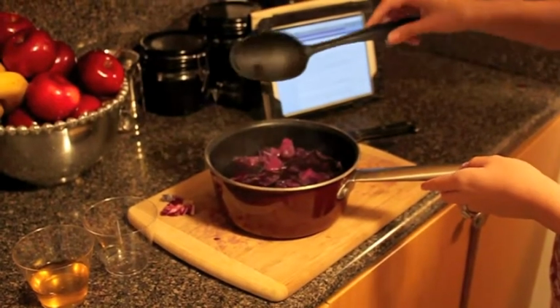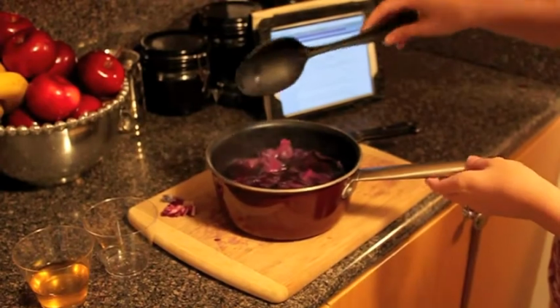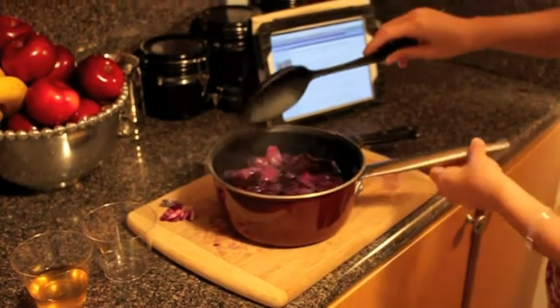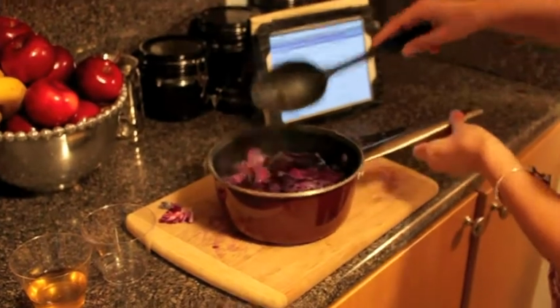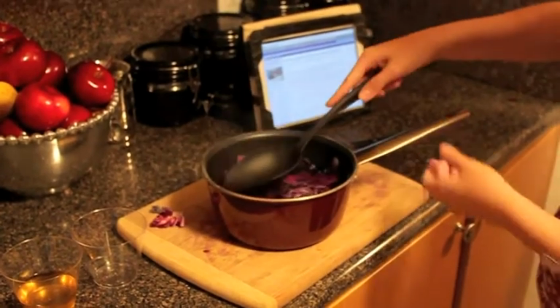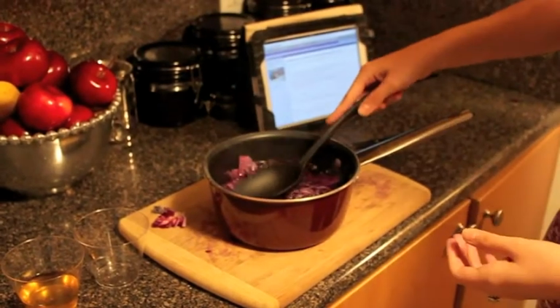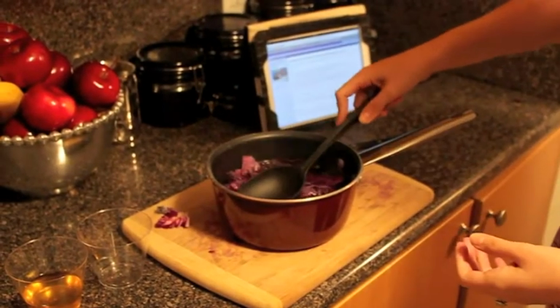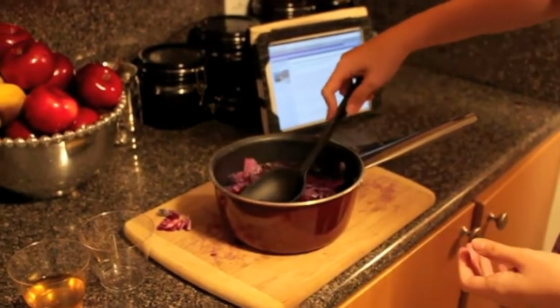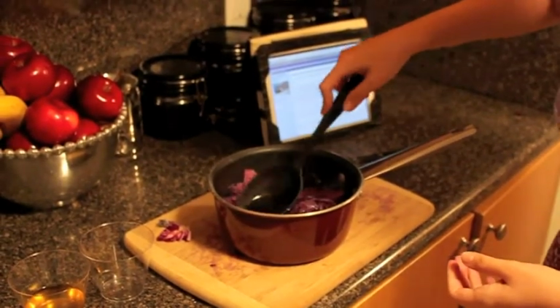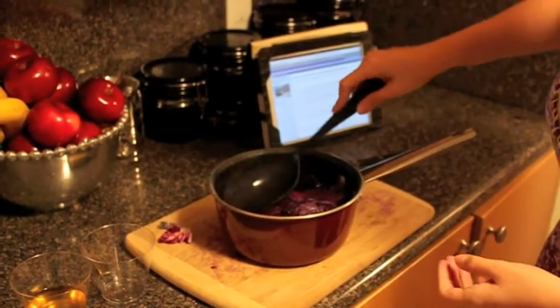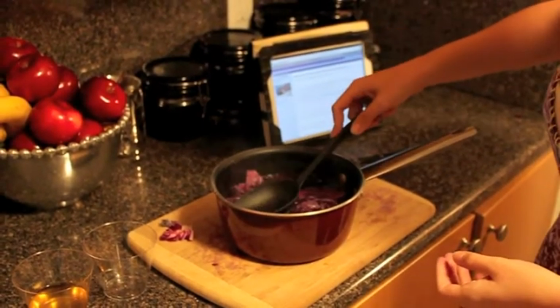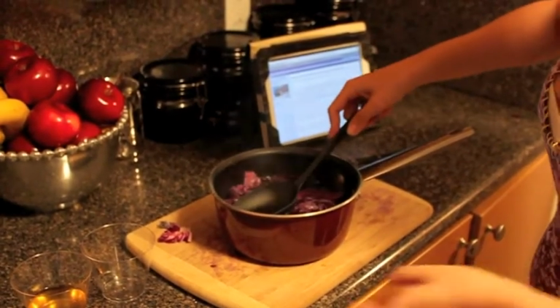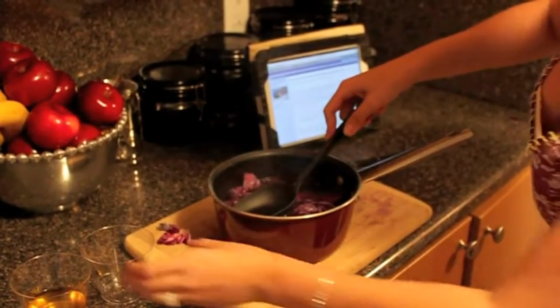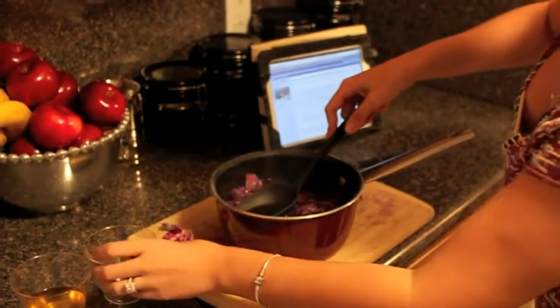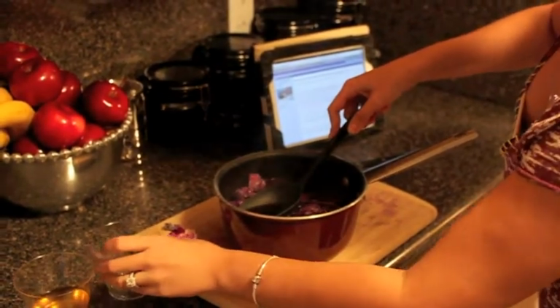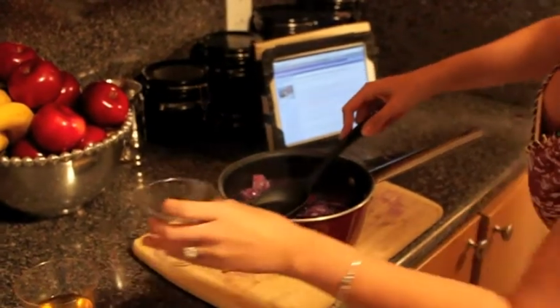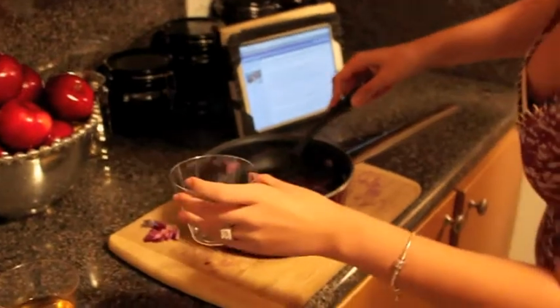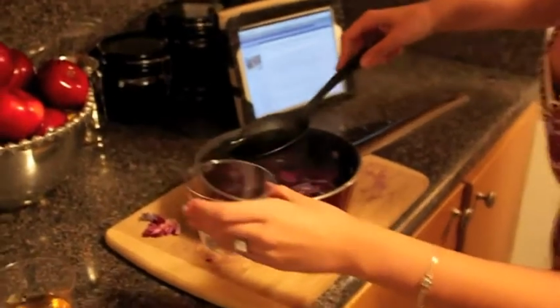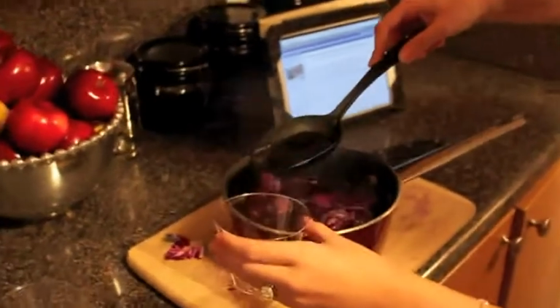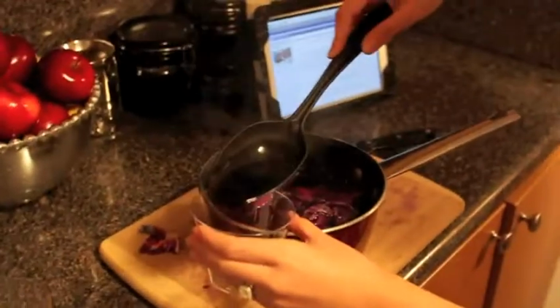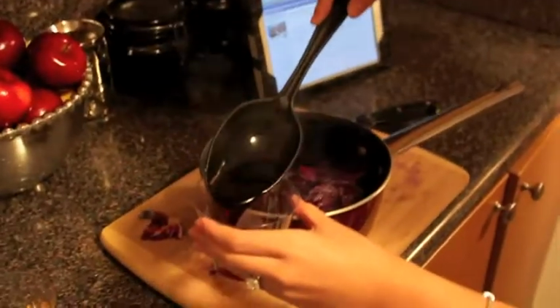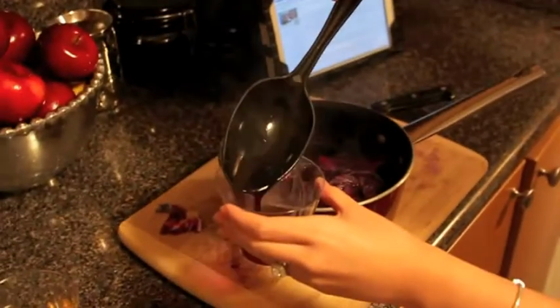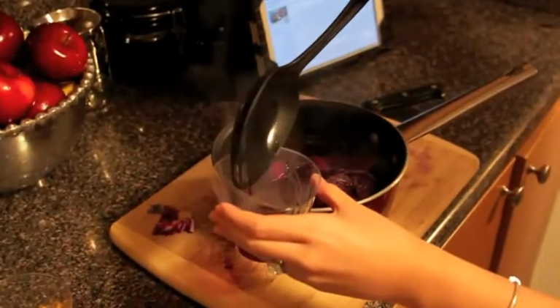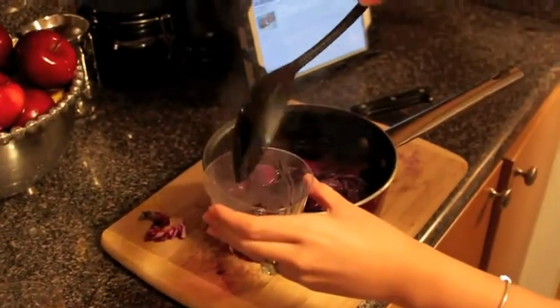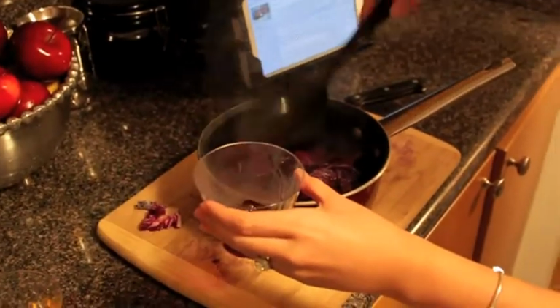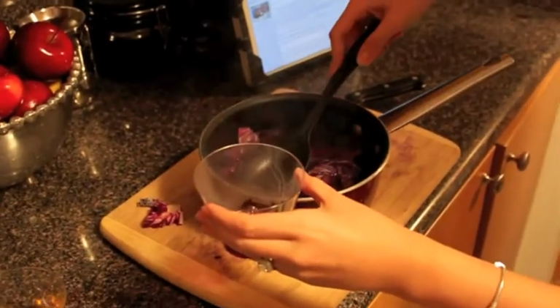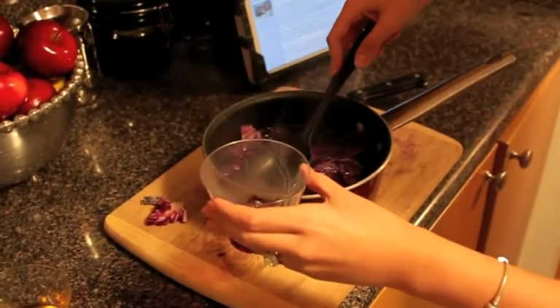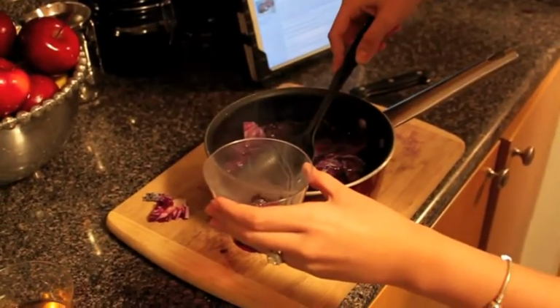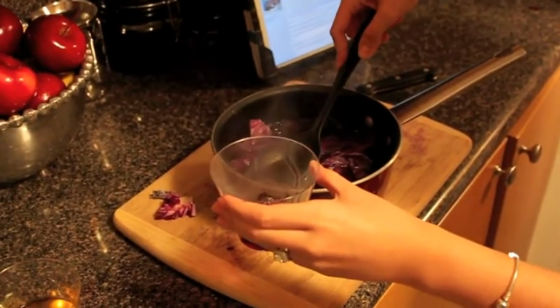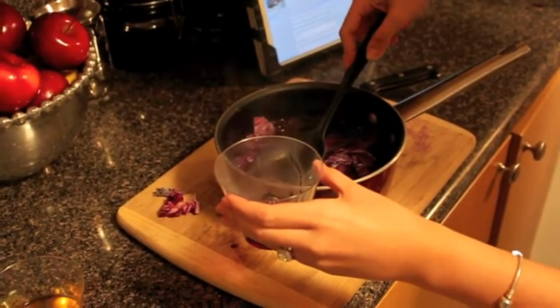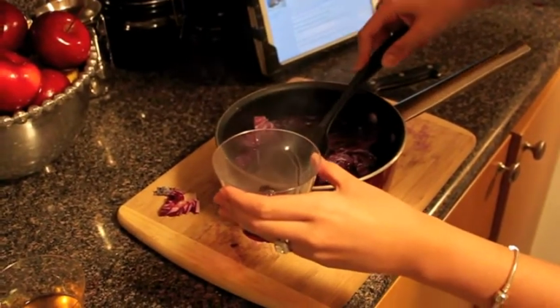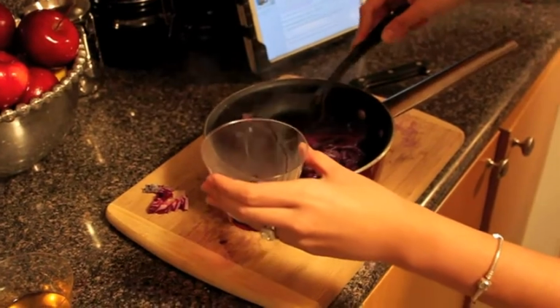So we already boiled the cabbage, and we're going to try to get only the liquid out, to be equal parts with my urine.